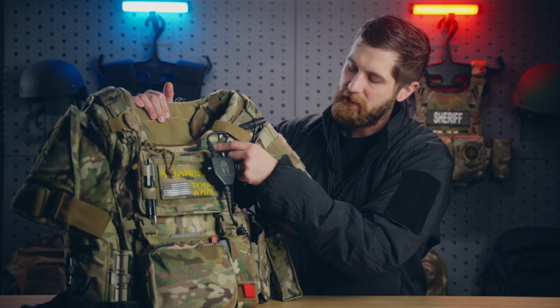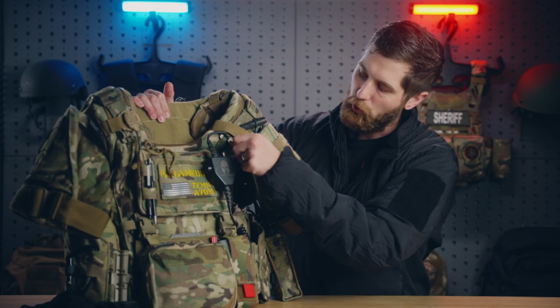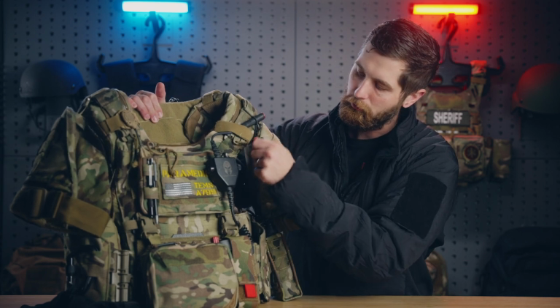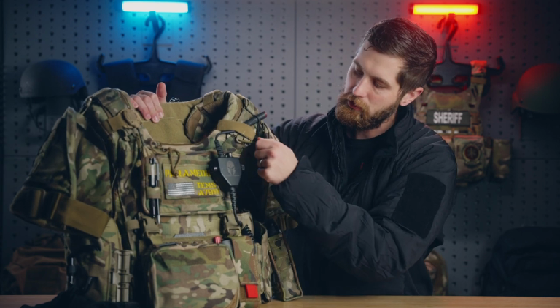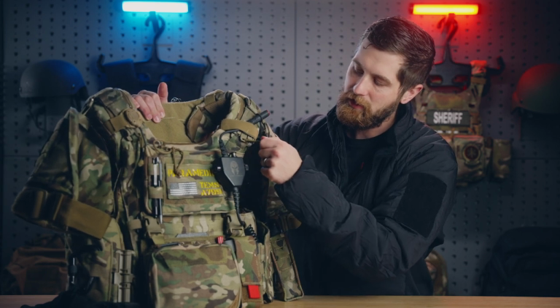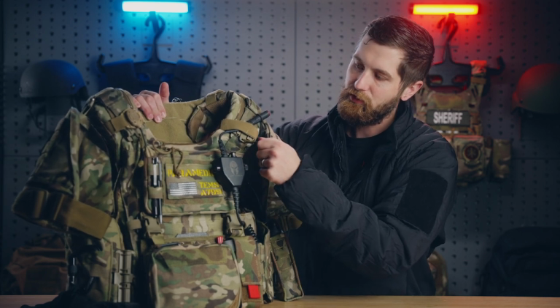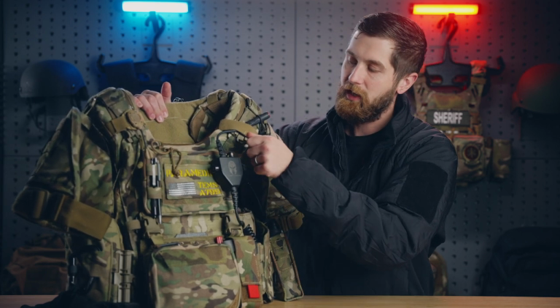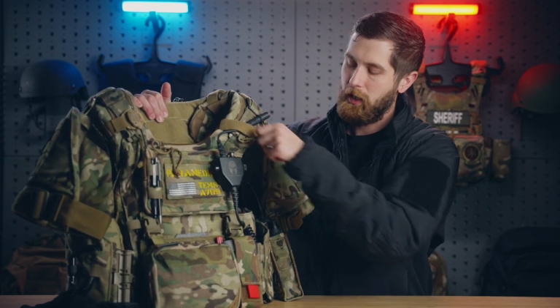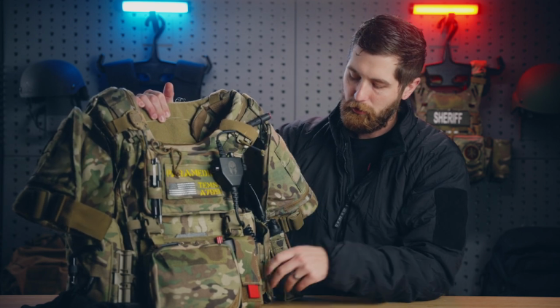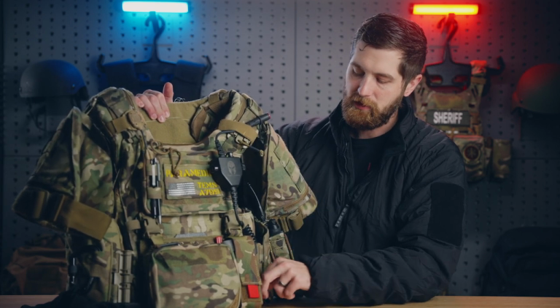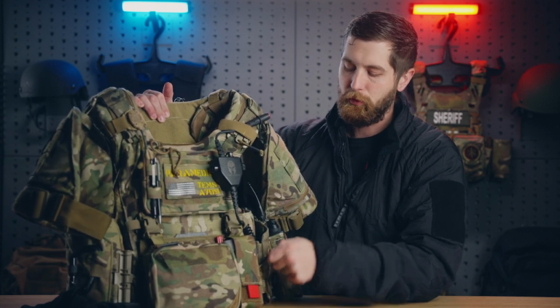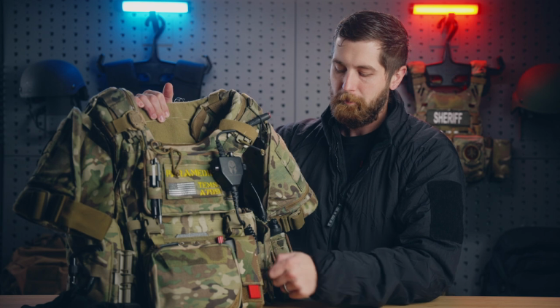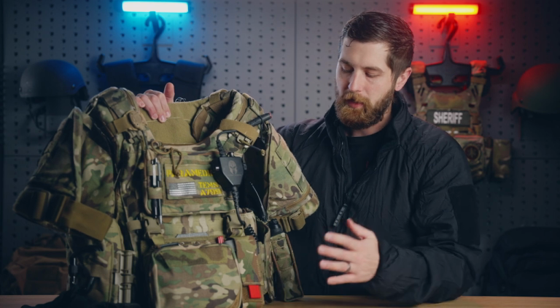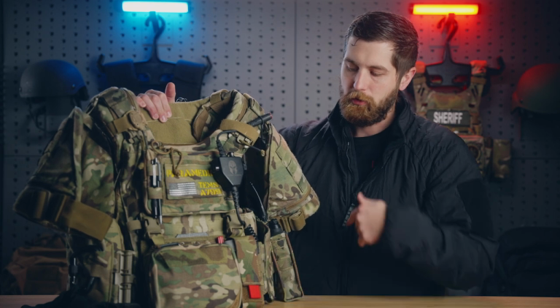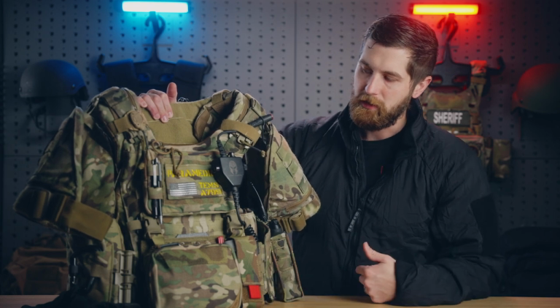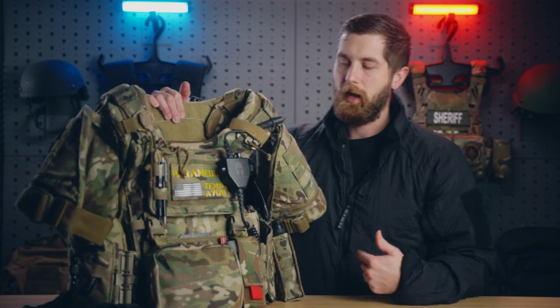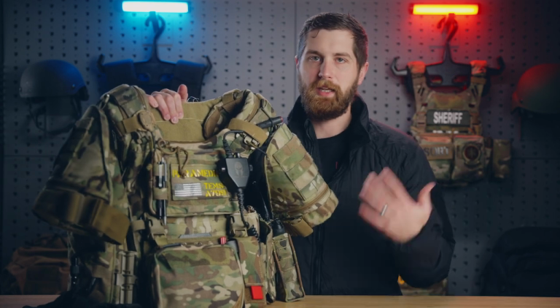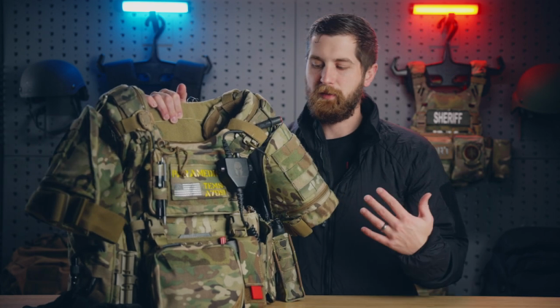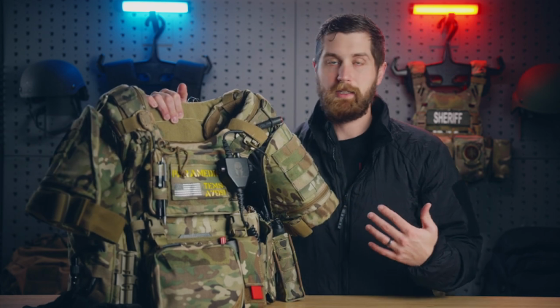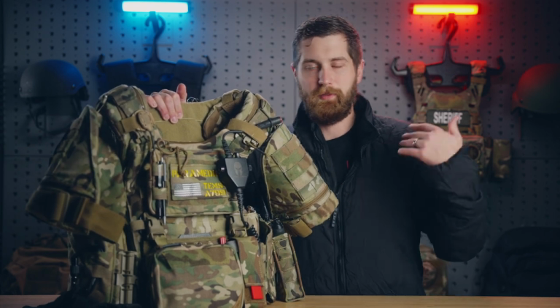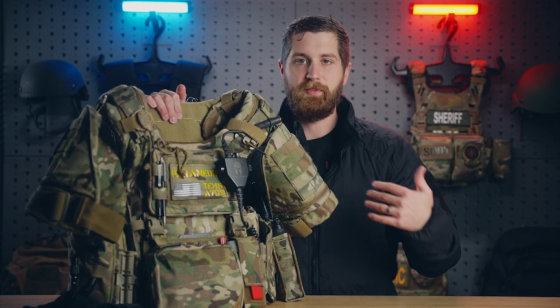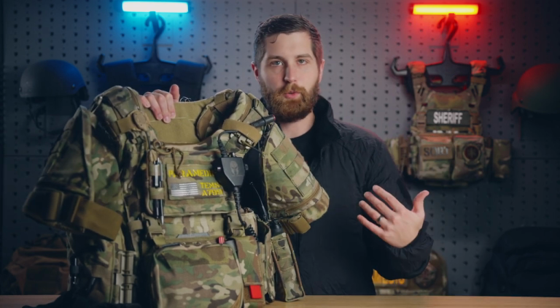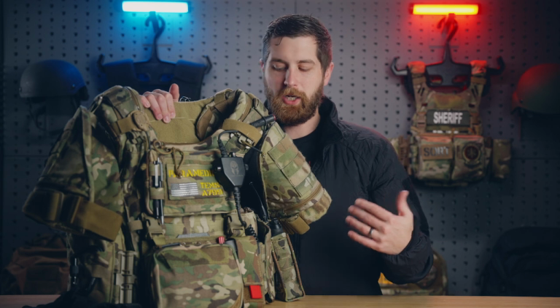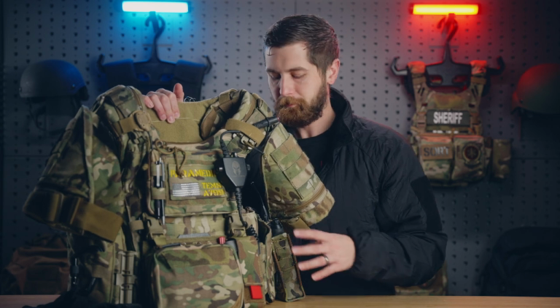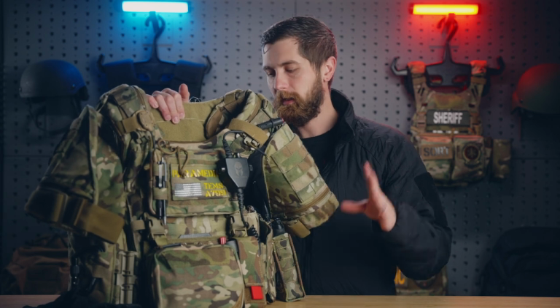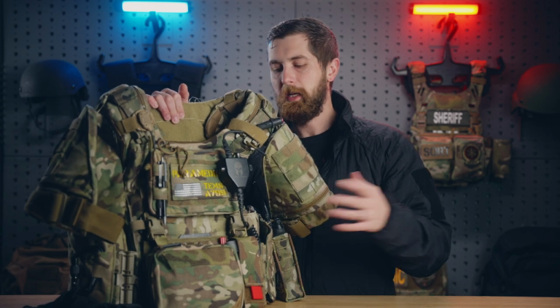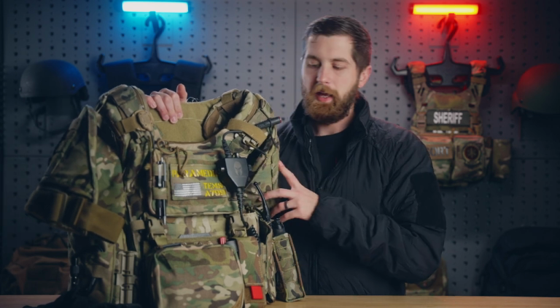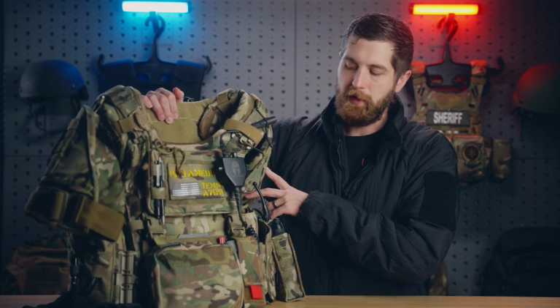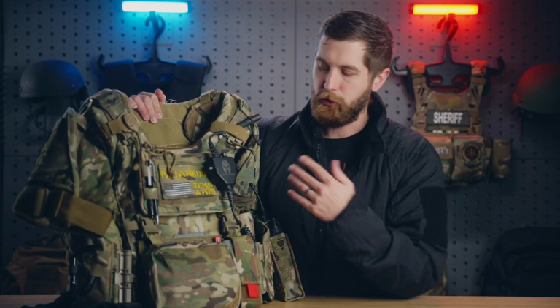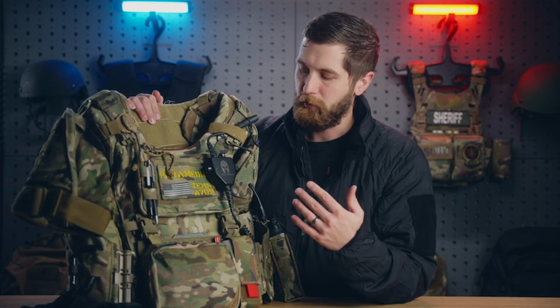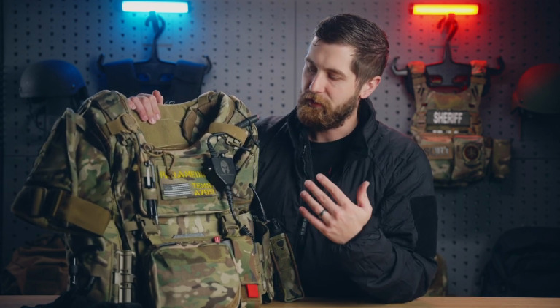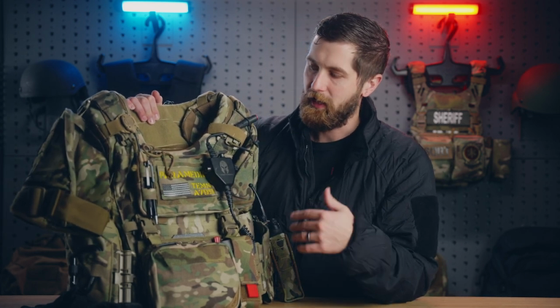This vest has quick releases. So if I need to get out of this vest quick, I can just pull either of these and pull this guy here — it's going to release everything and get me out of the vest. Heaven forbid if I was the one to be shot, then they'd be able to treat me relatively fast.